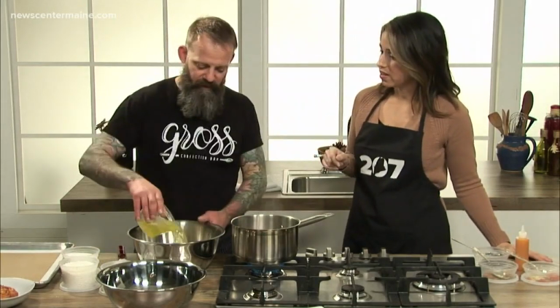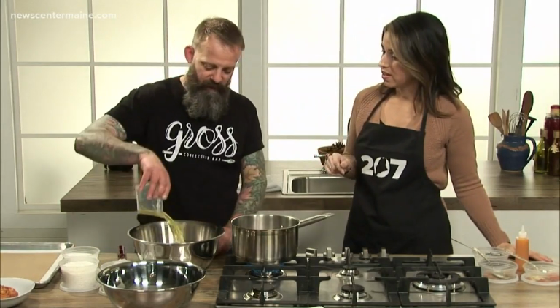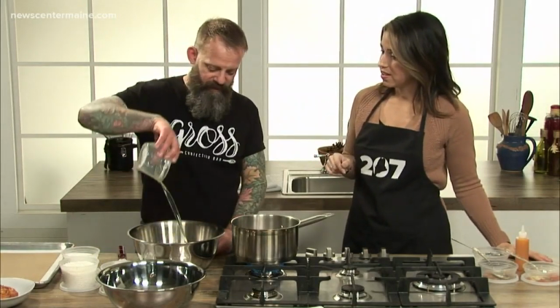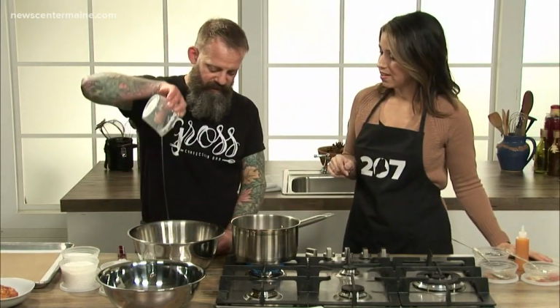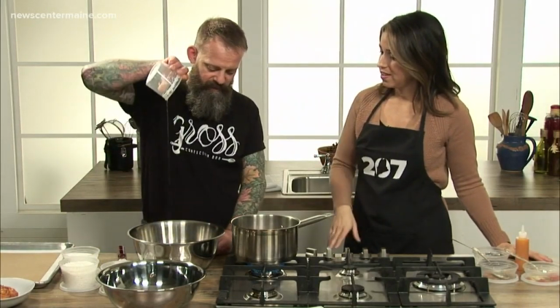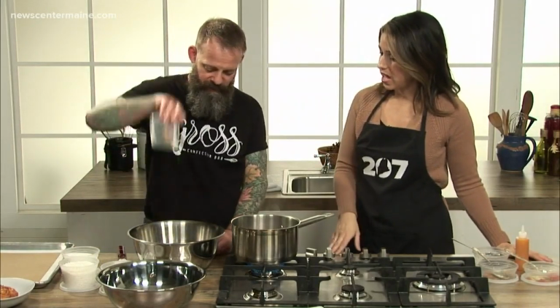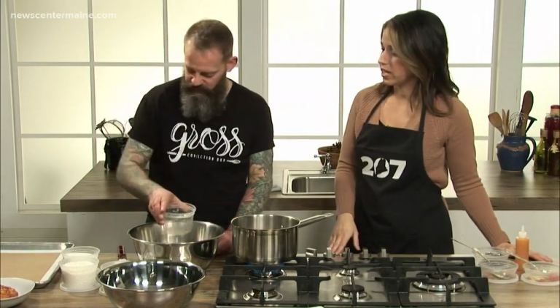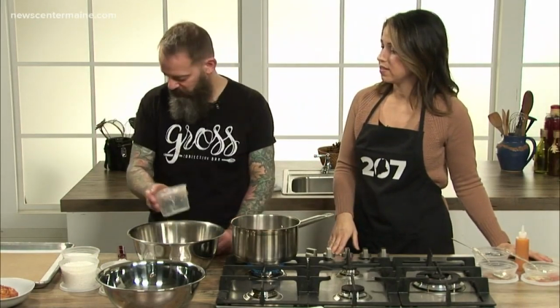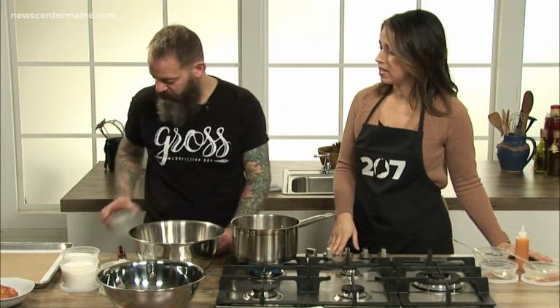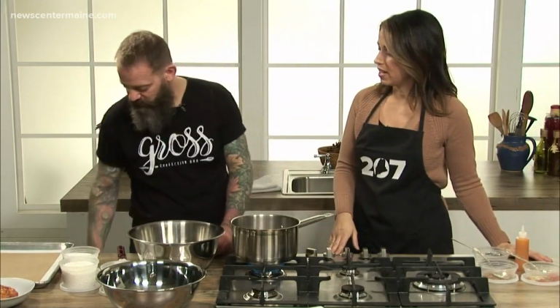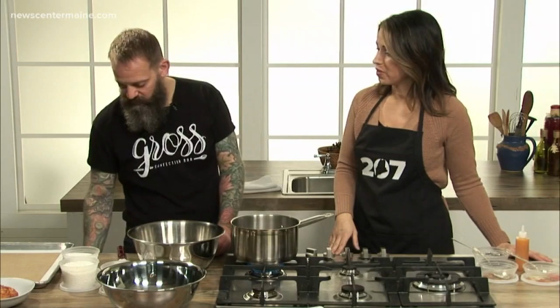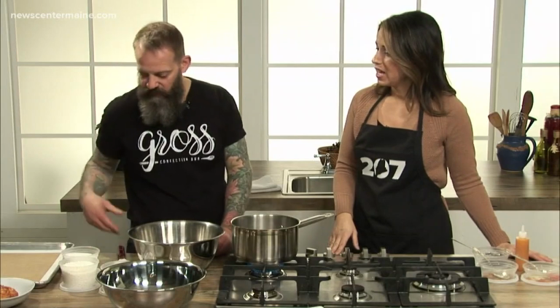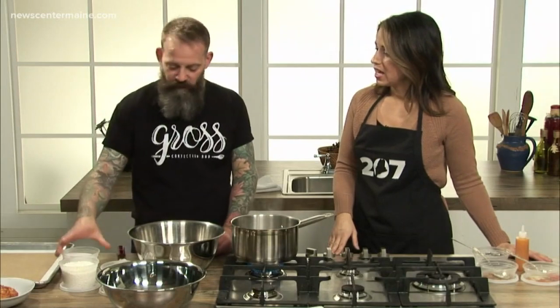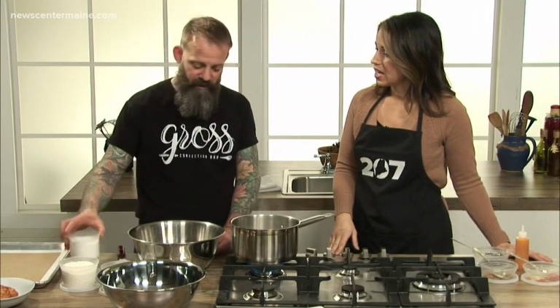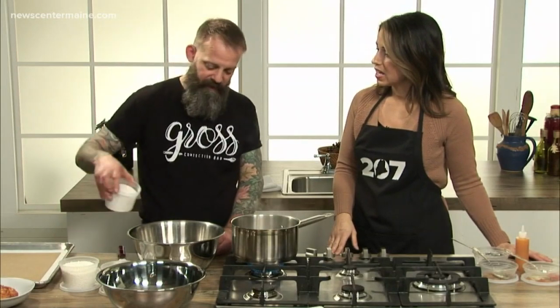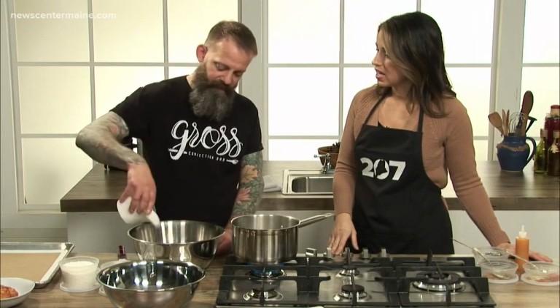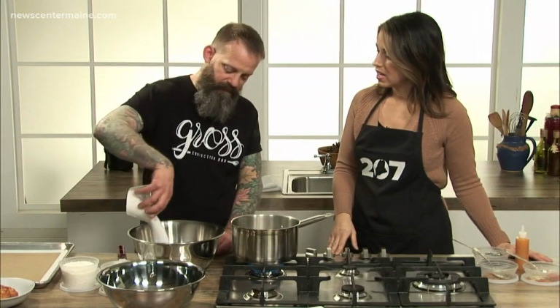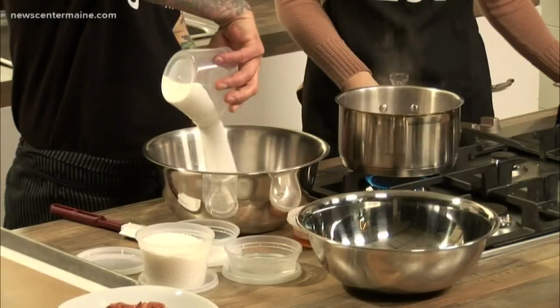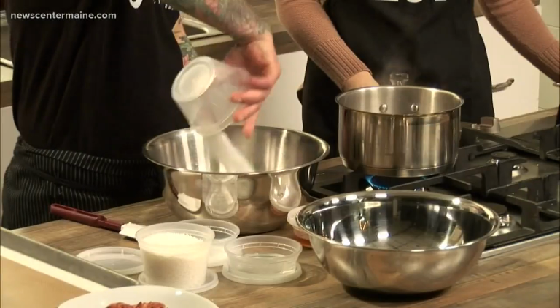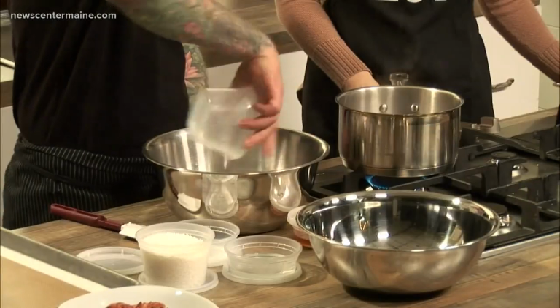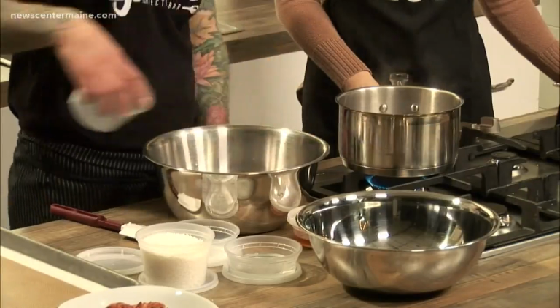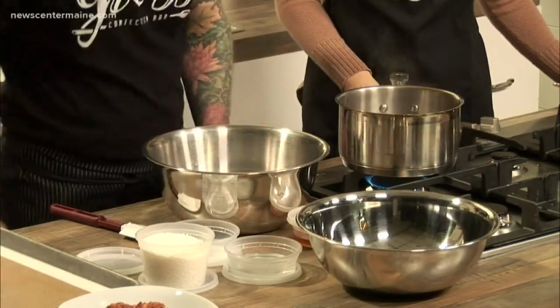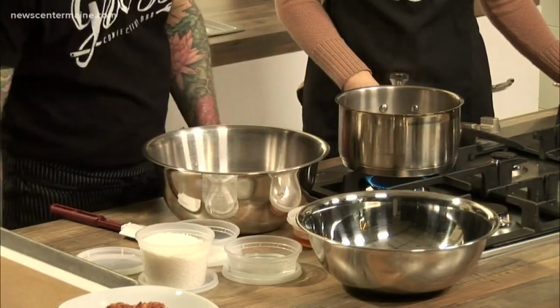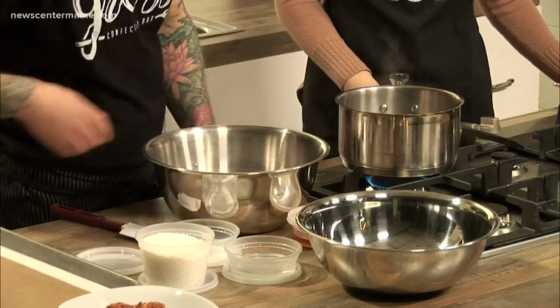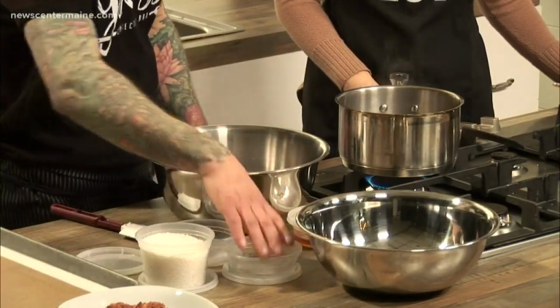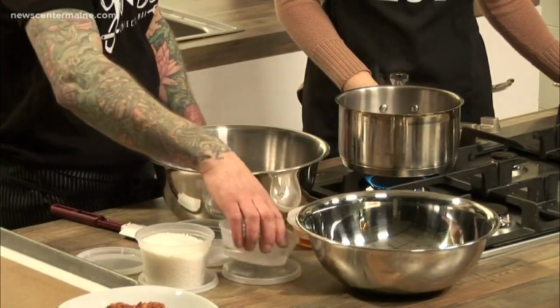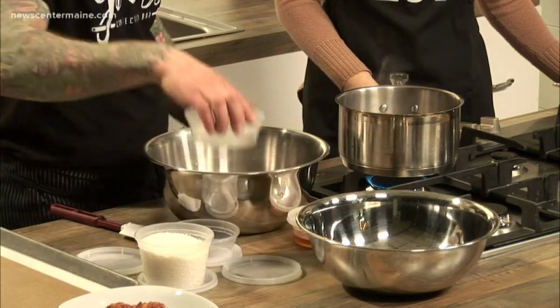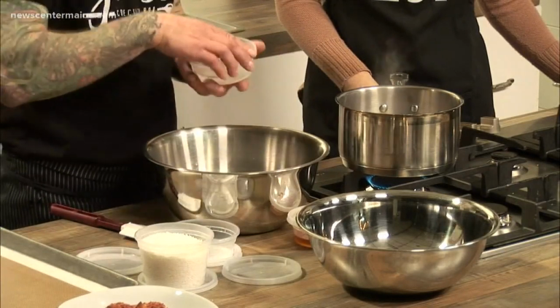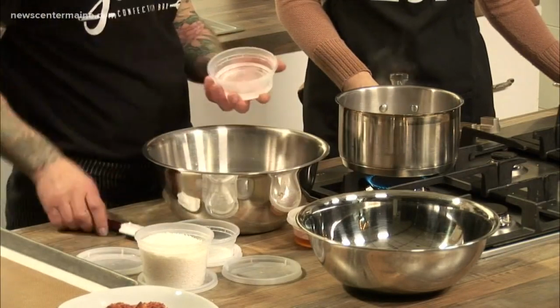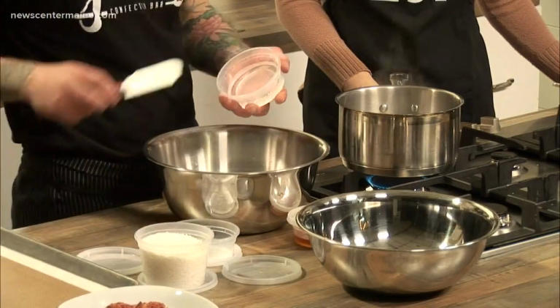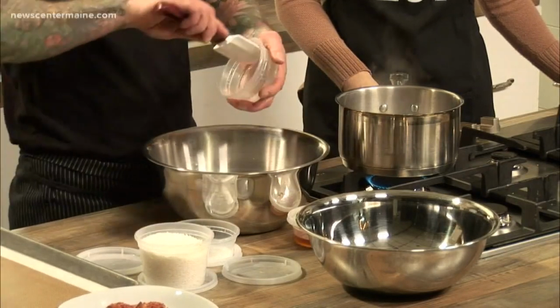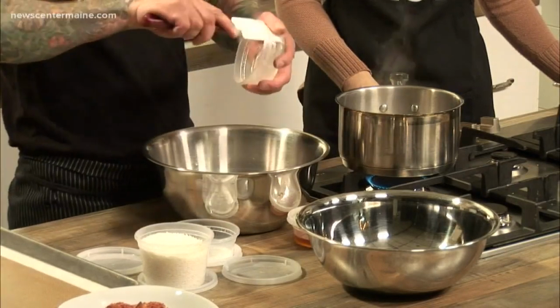We're going to do egg whites first. We're going to add sugar to that, and then we're going to do glucose and salt.